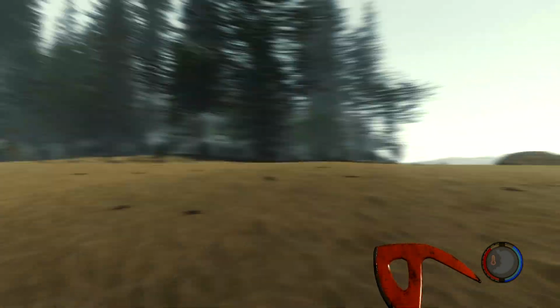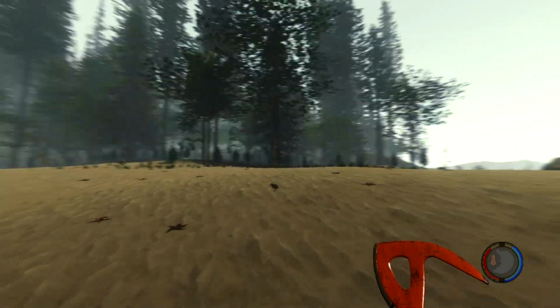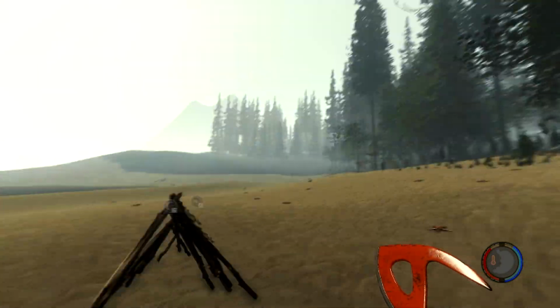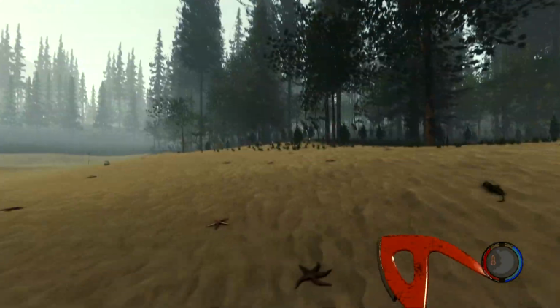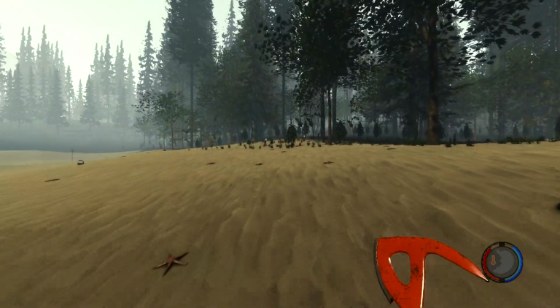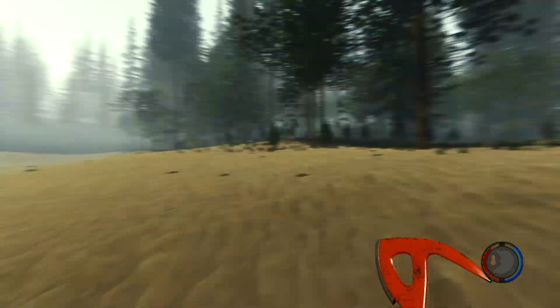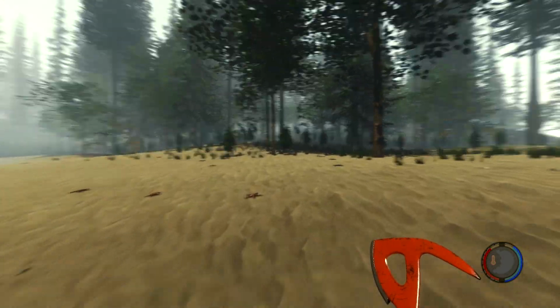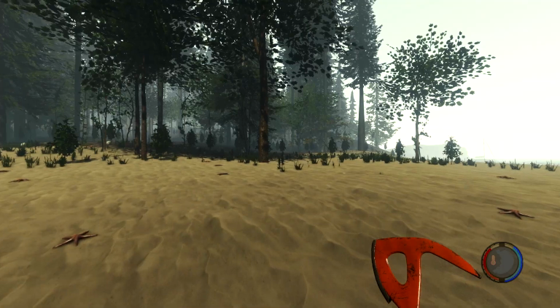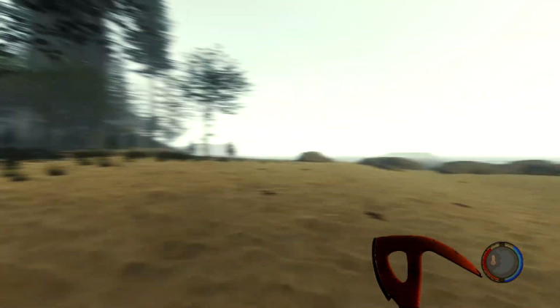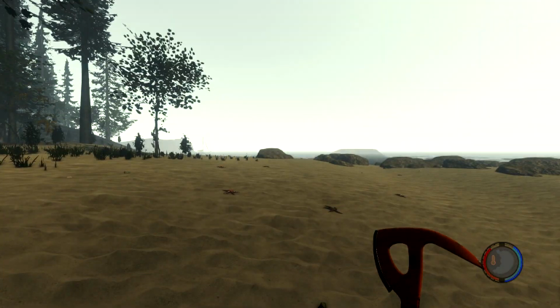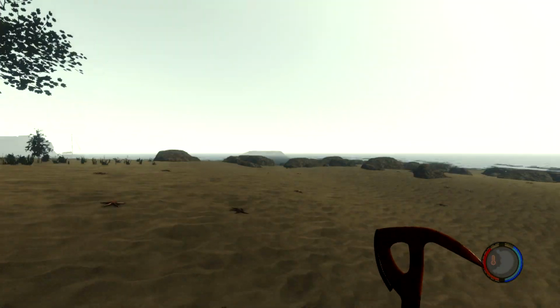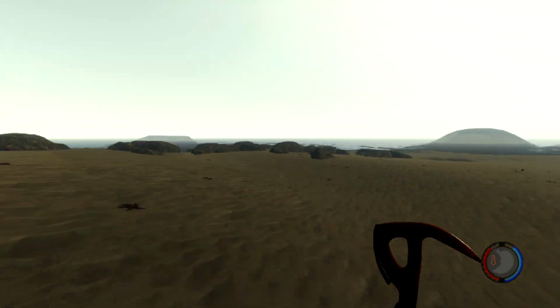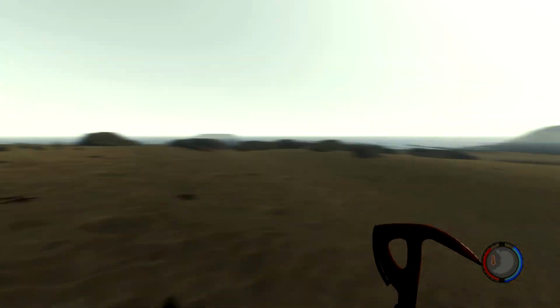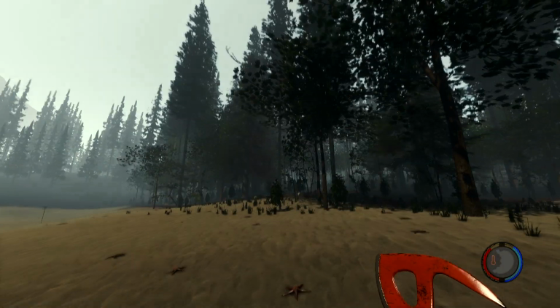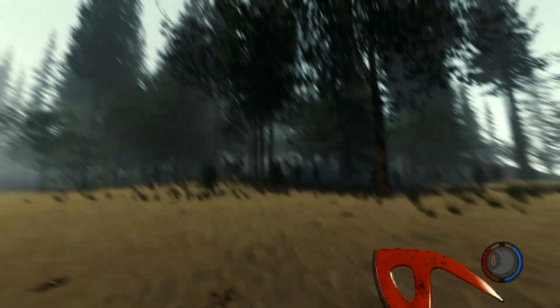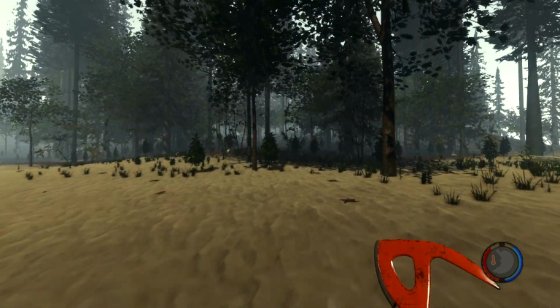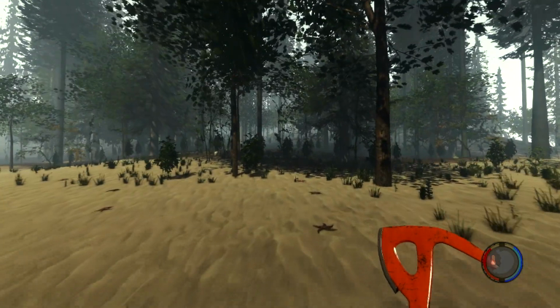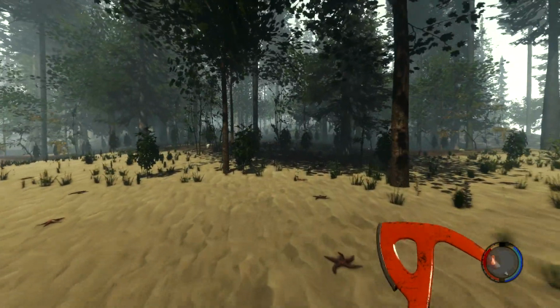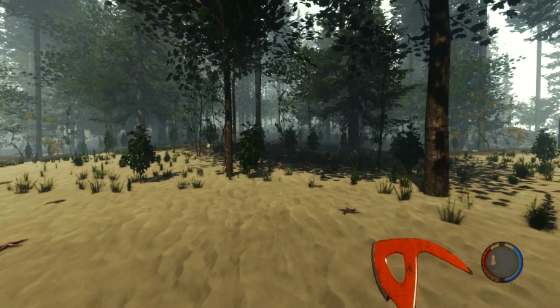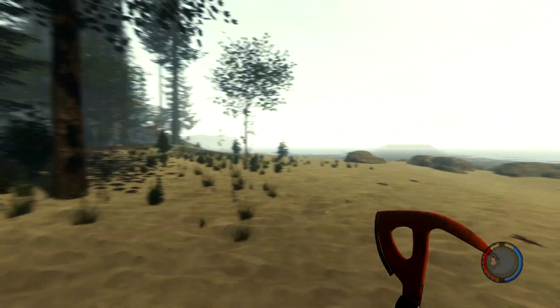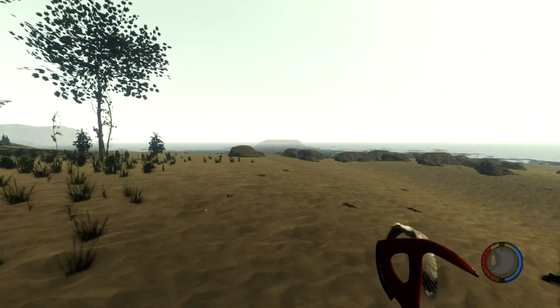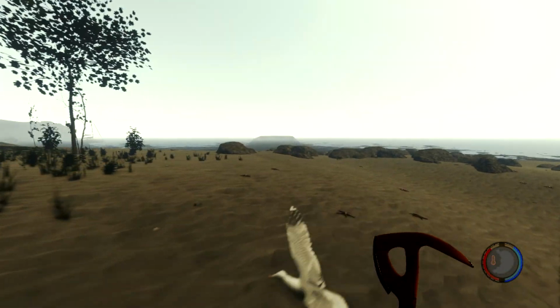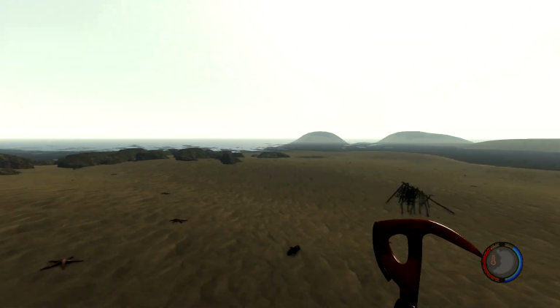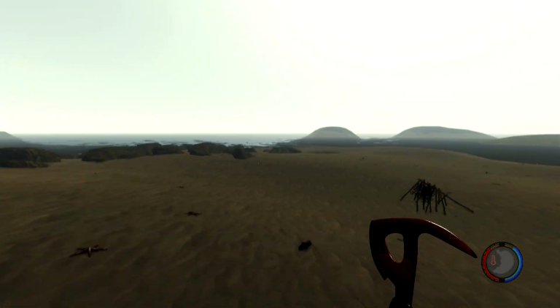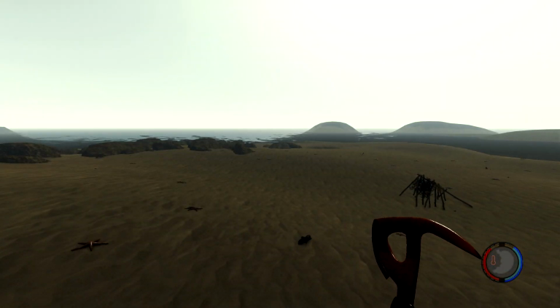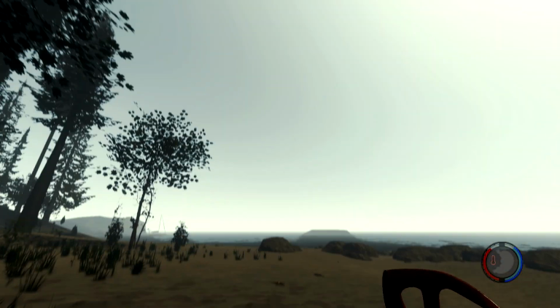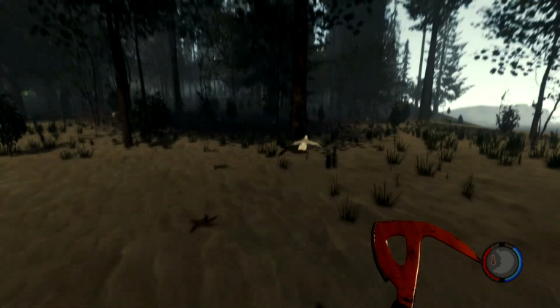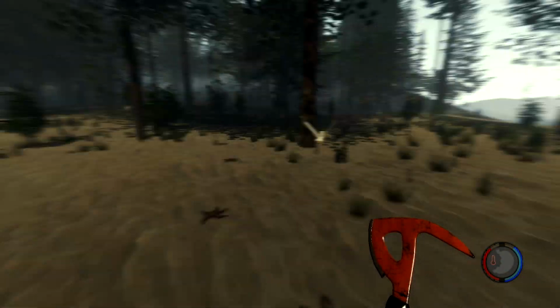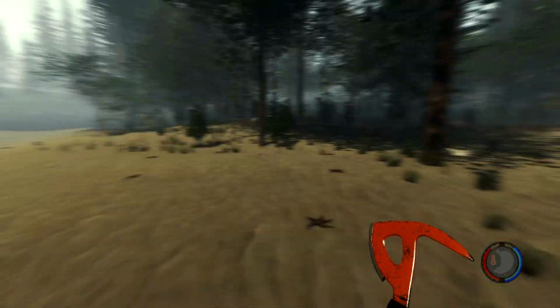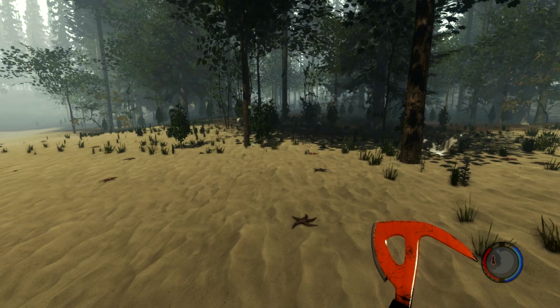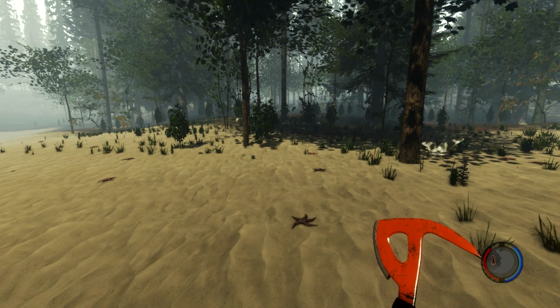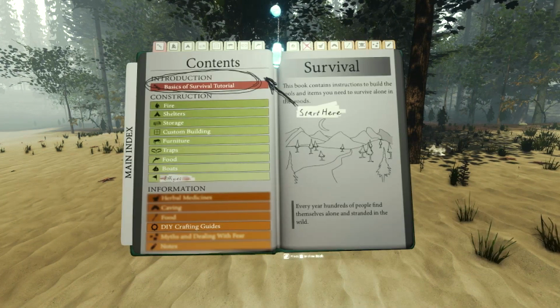What we're going to be doing today is getting our pilot's license to fly. In order to do that we need to do a few things first — the first thing you're going to want to do is open up your survival book and find the storage log container. So let's go ahead and do that.